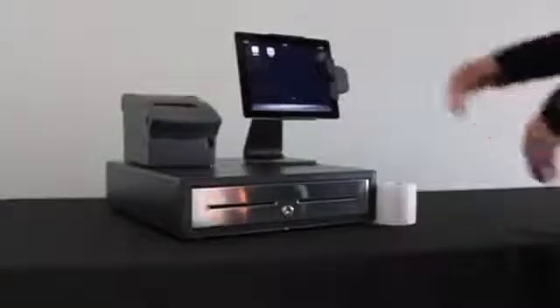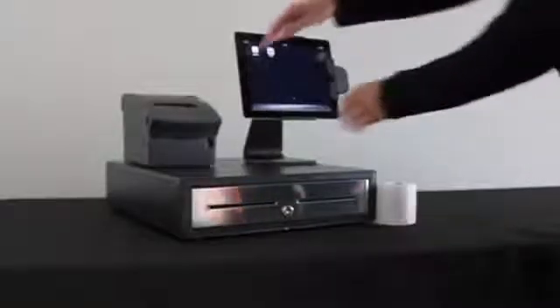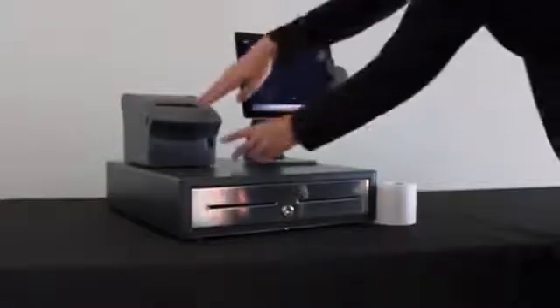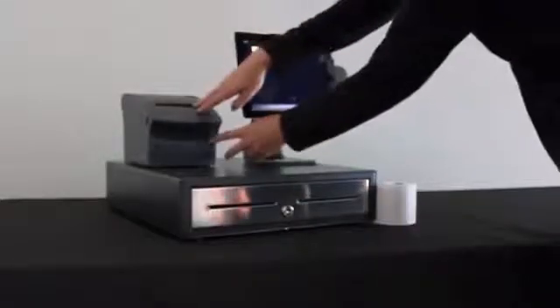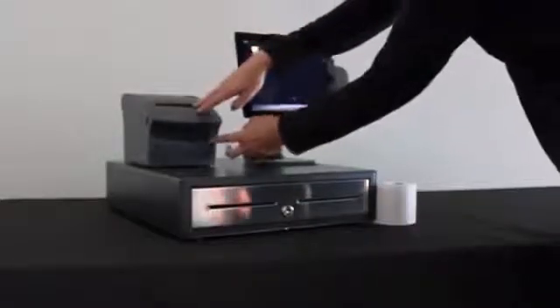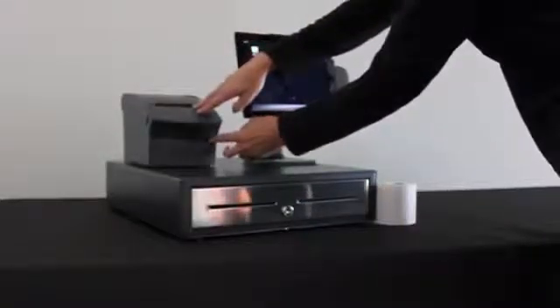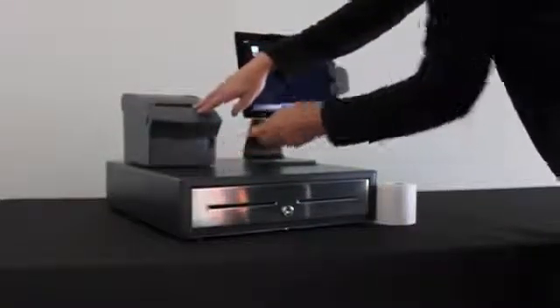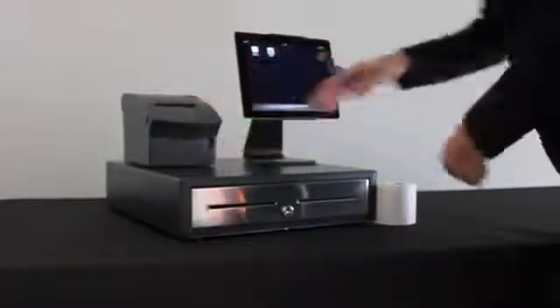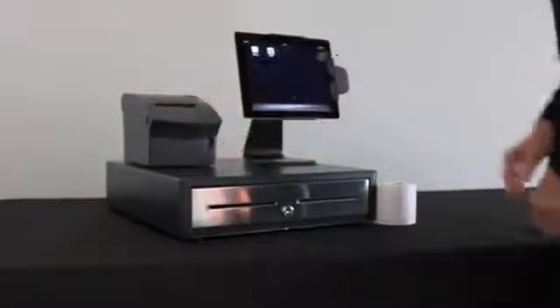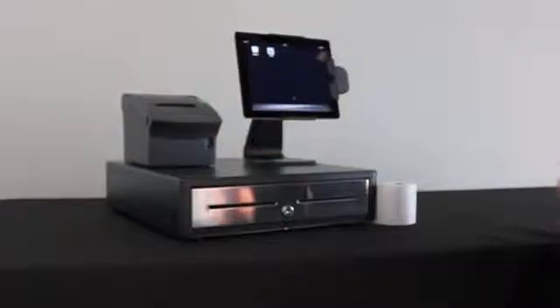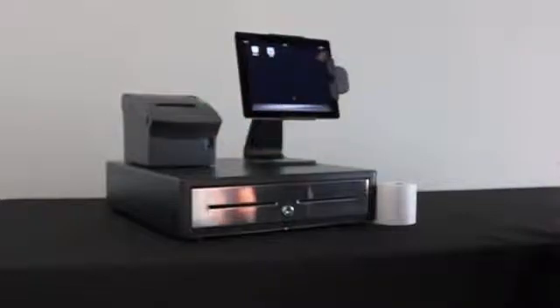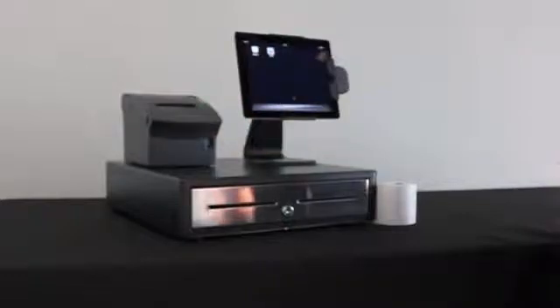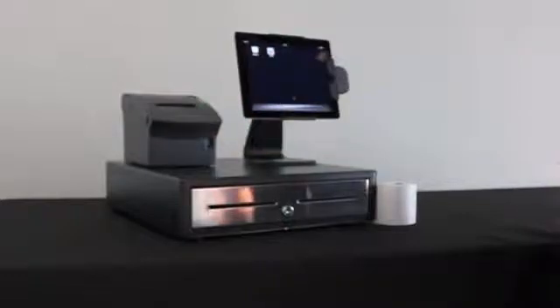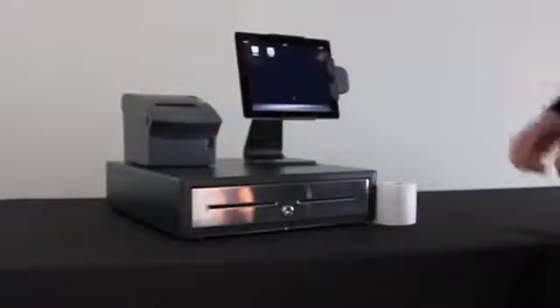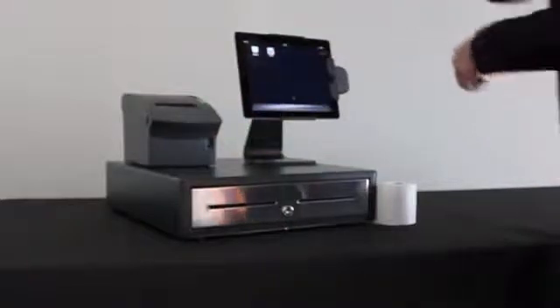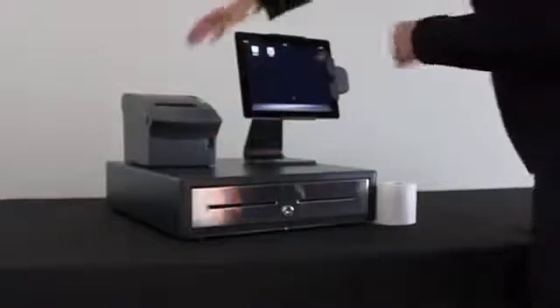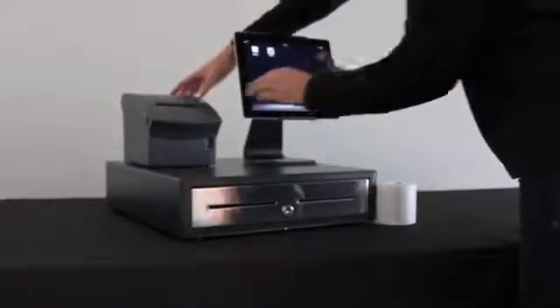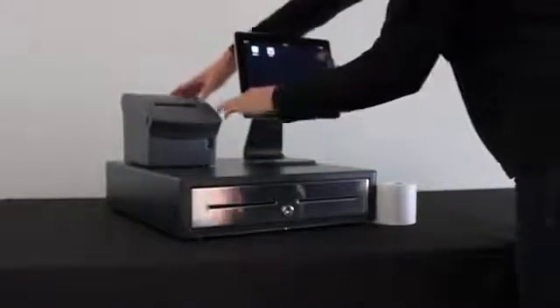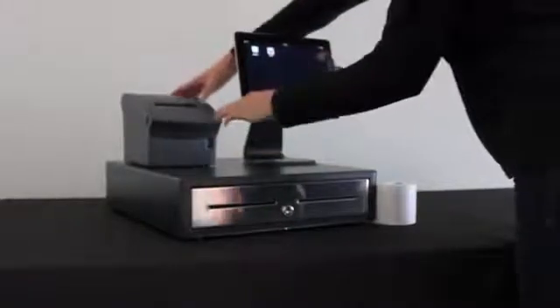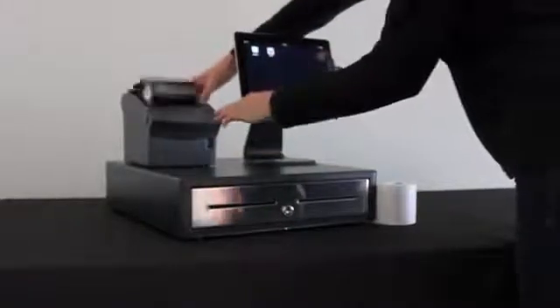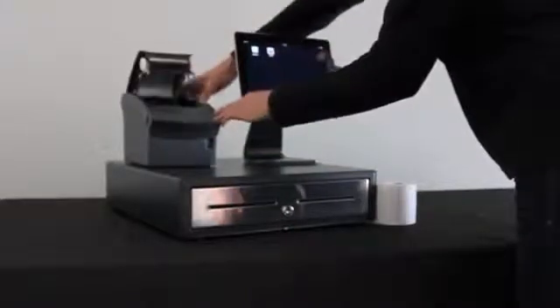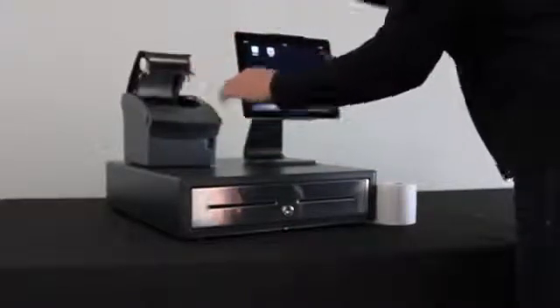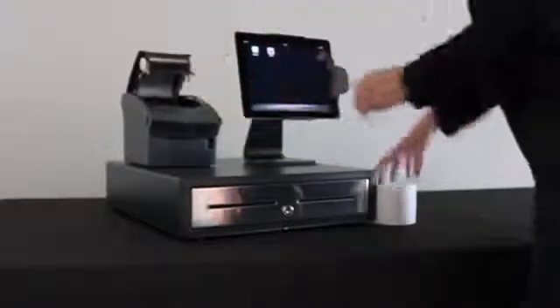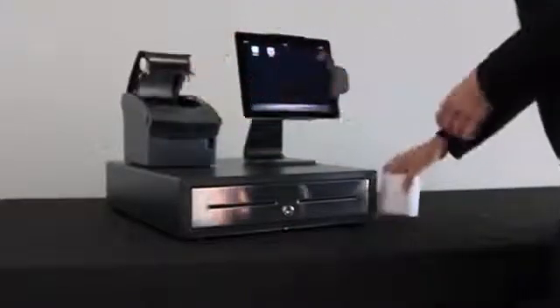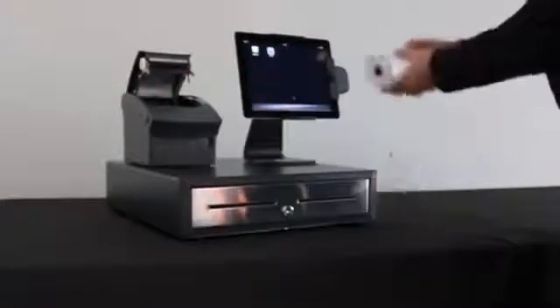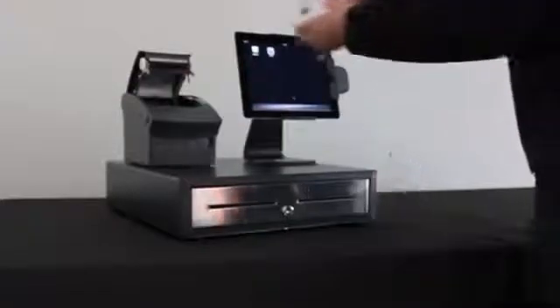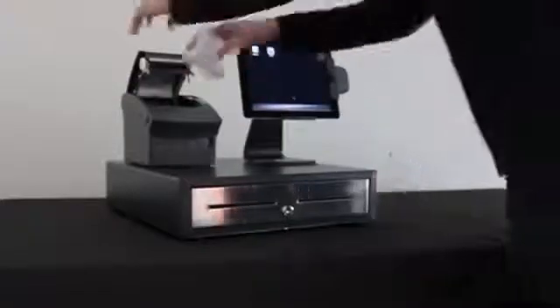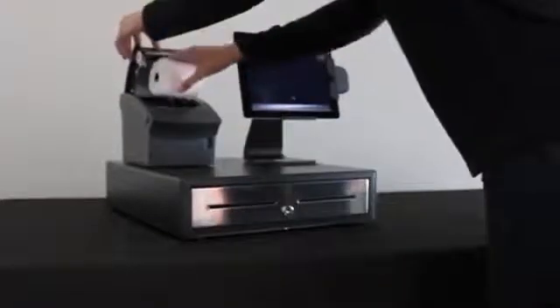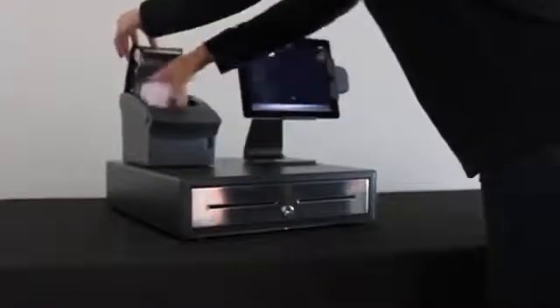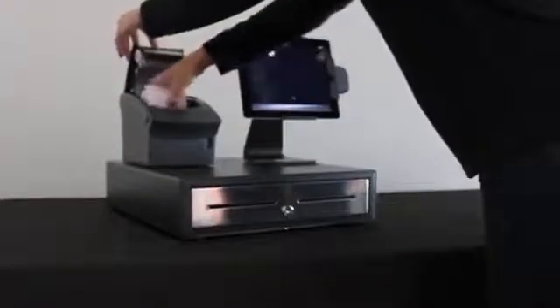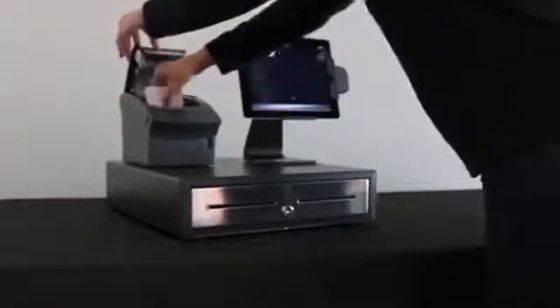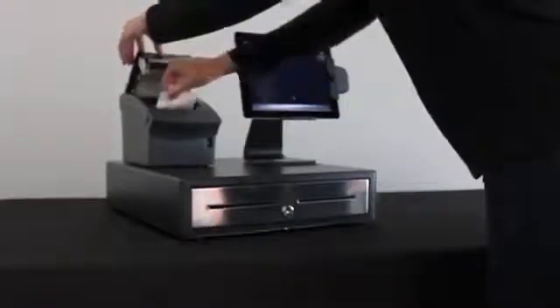Turn on the printer by pushing the switch on the front. Open the printer using the blue button and load the paper by following the instructions on the inside of the printer door.